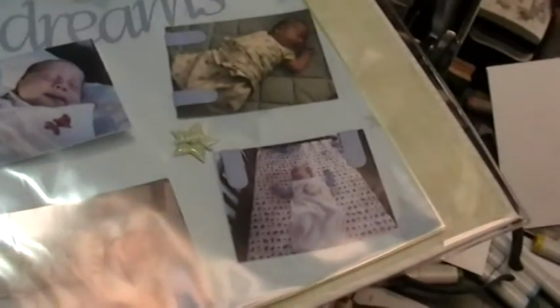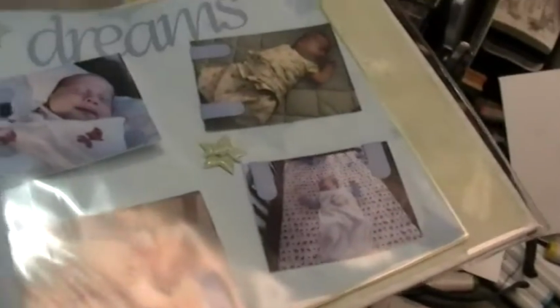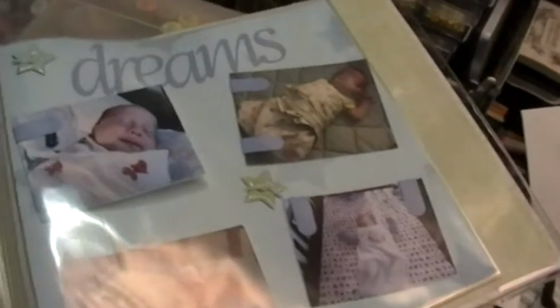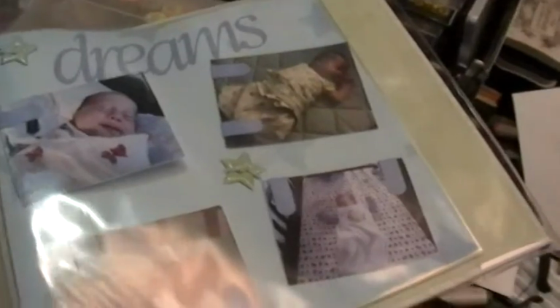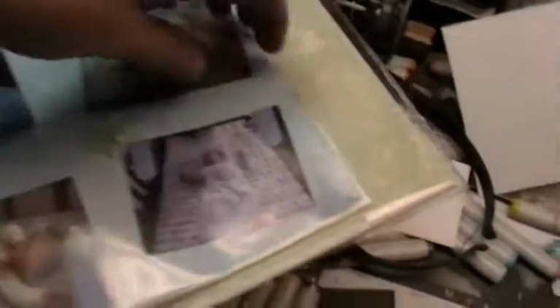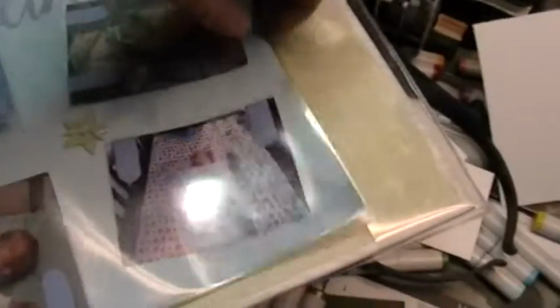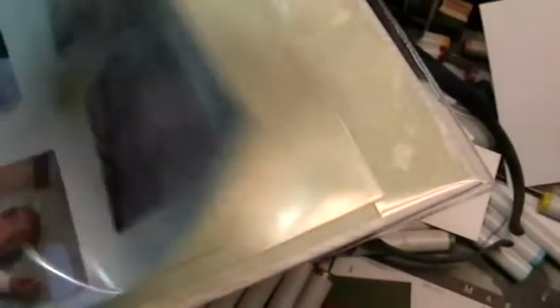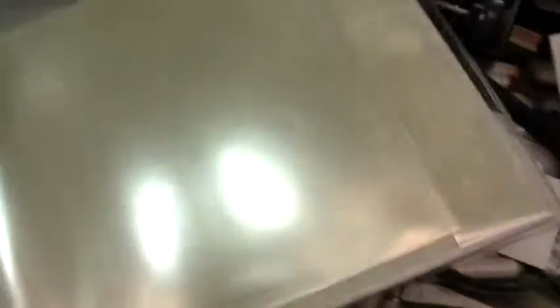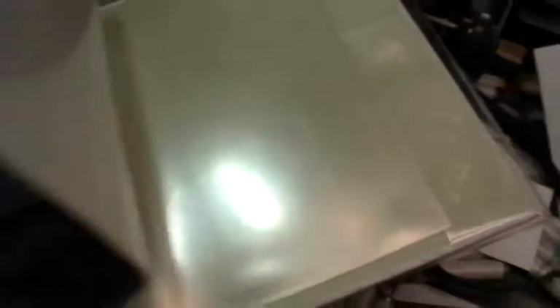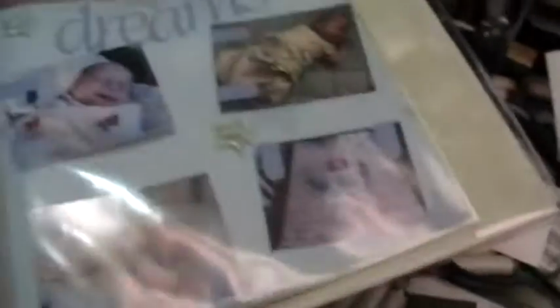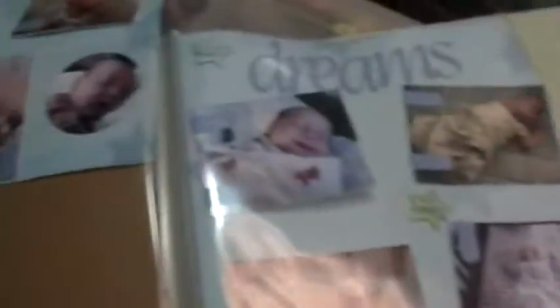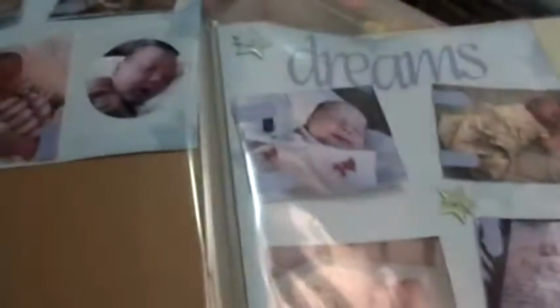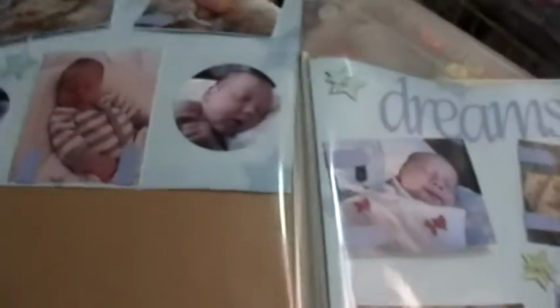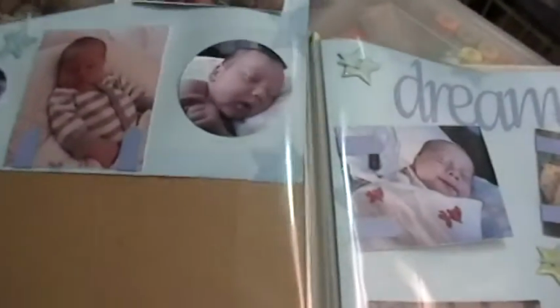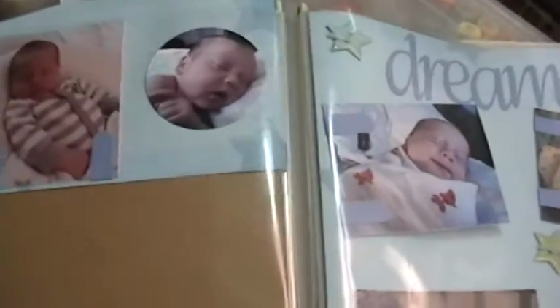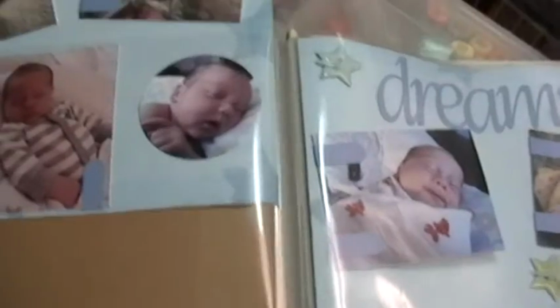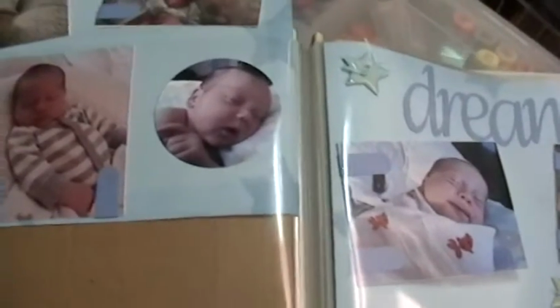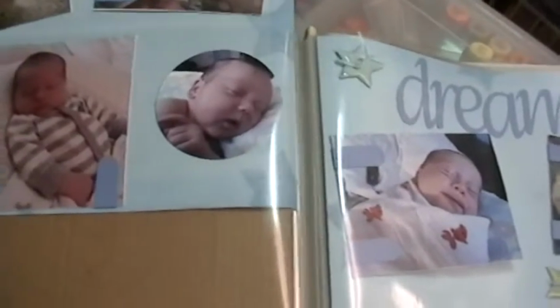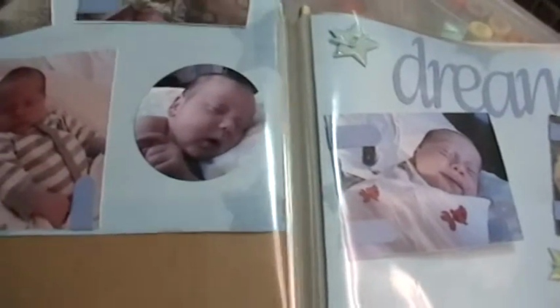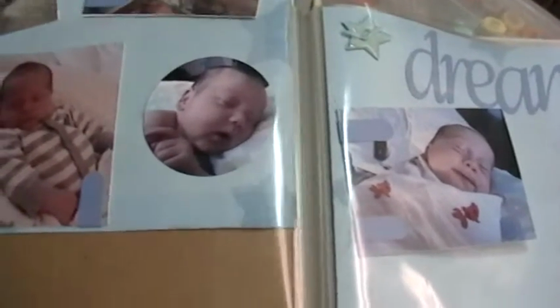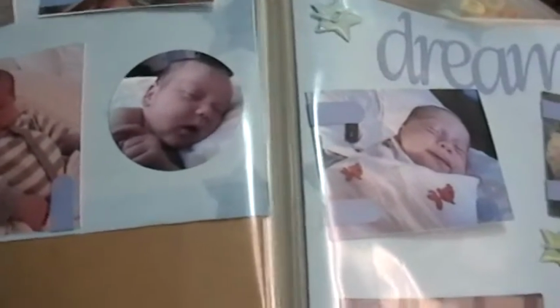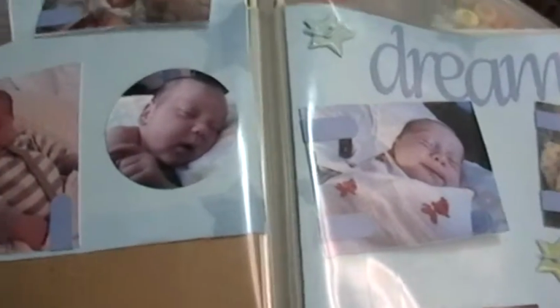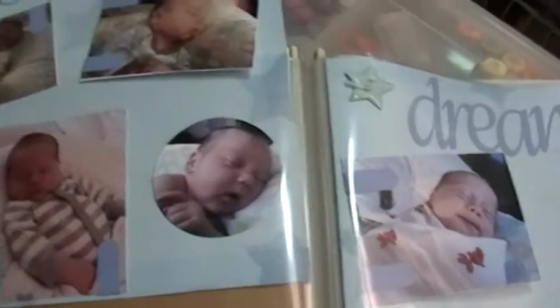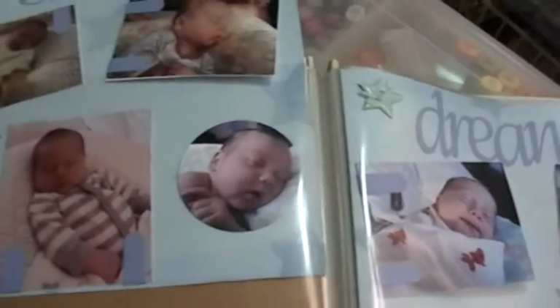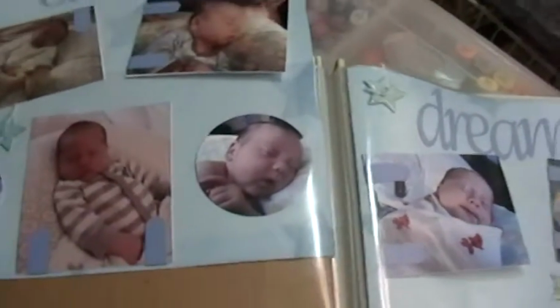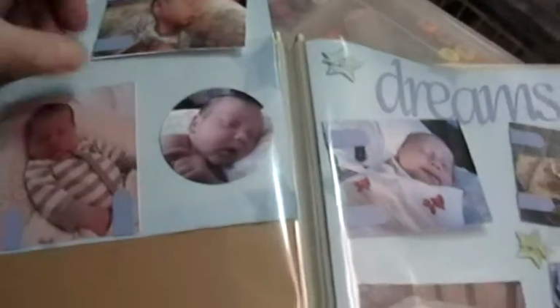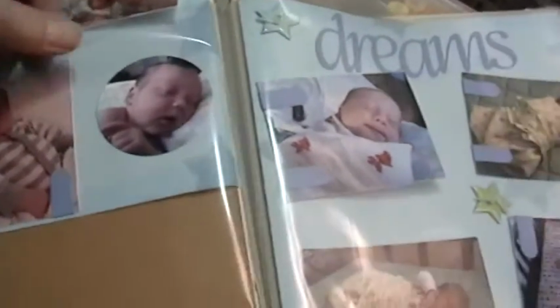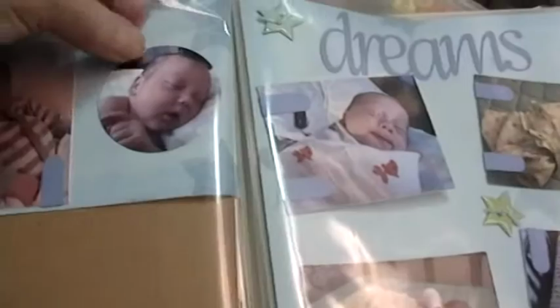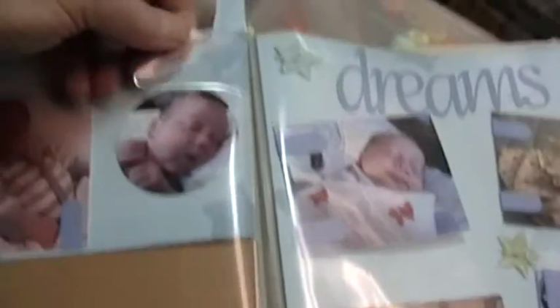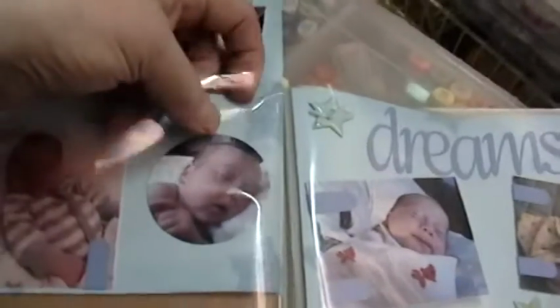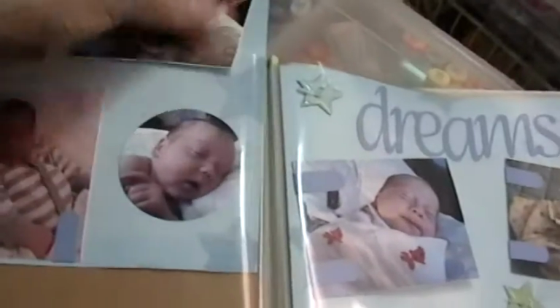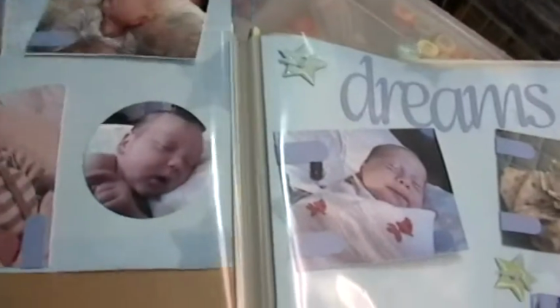That's as far as I've gotten so far, and I think my next album is not going to have these plastic covers because they are turning out to be more of a hassle than a help.